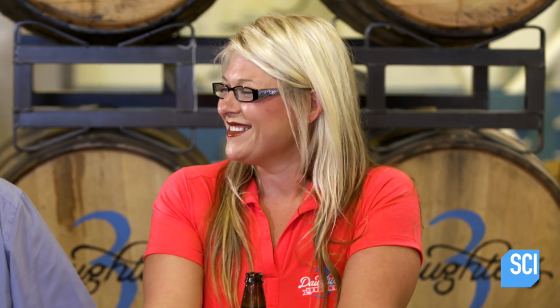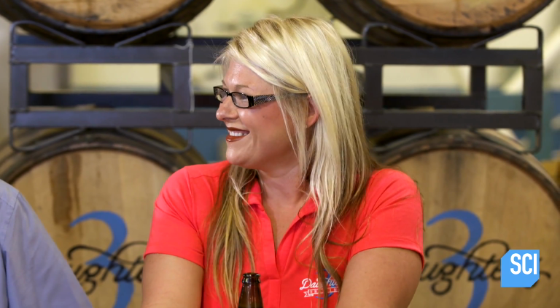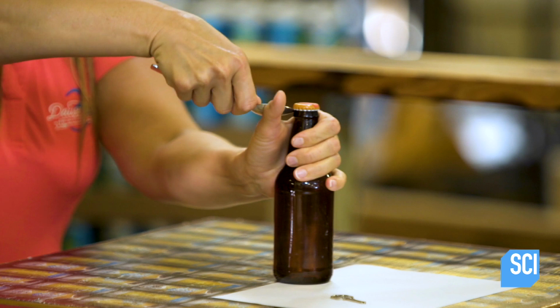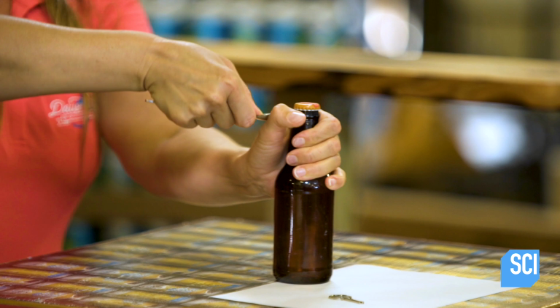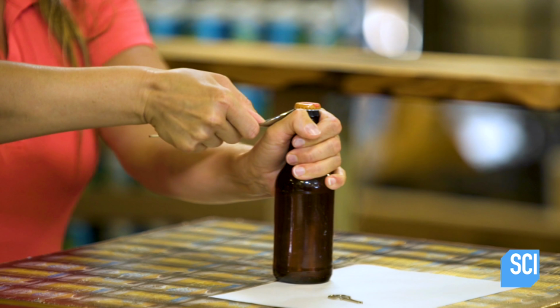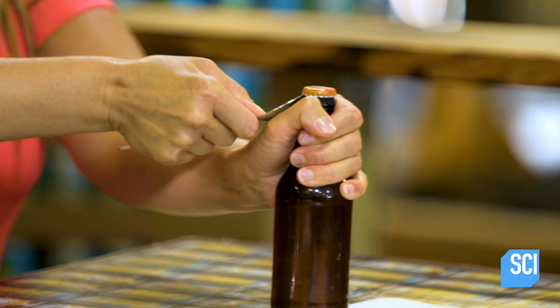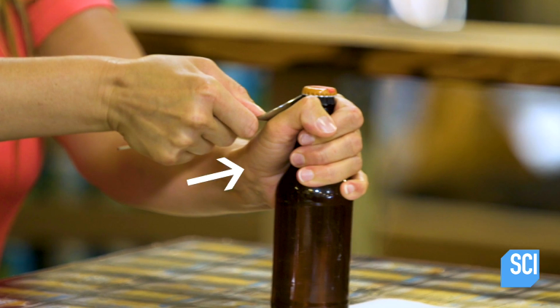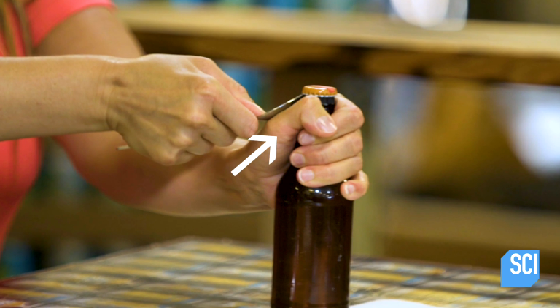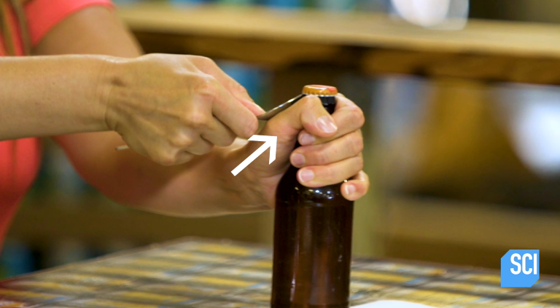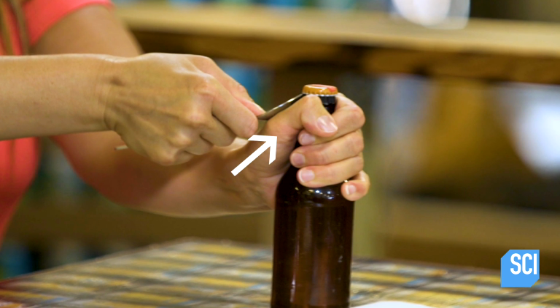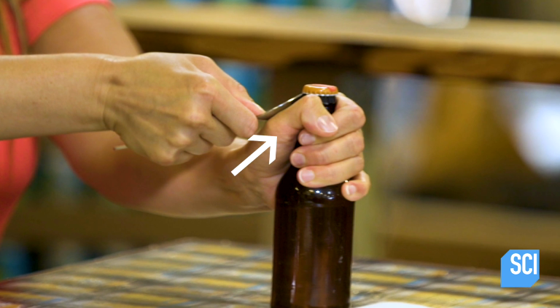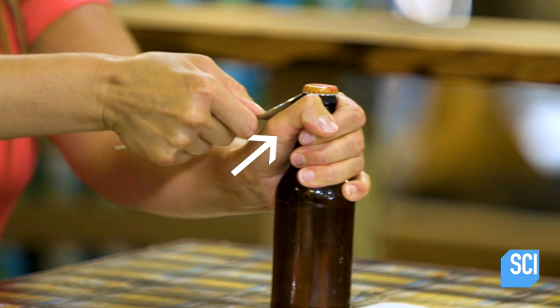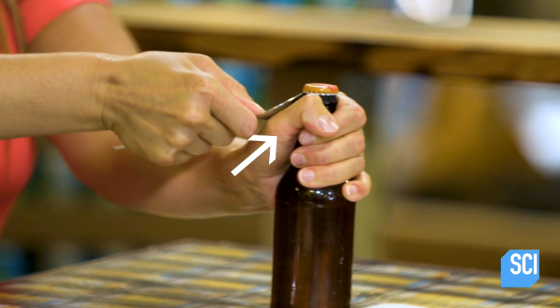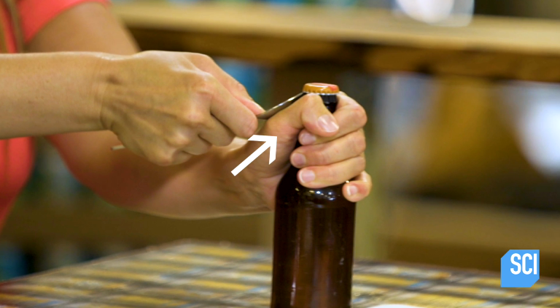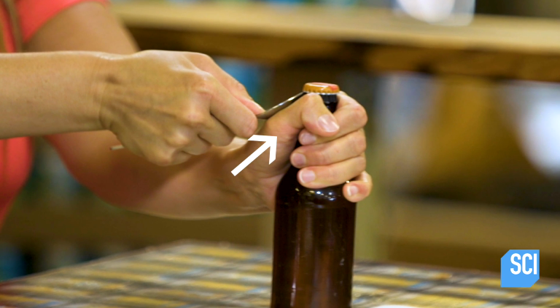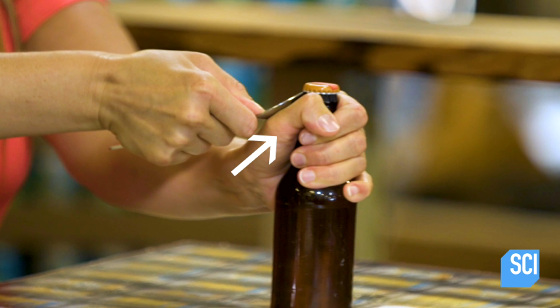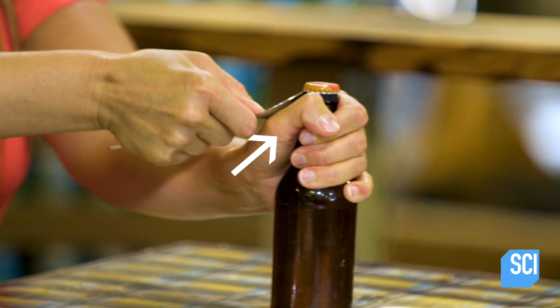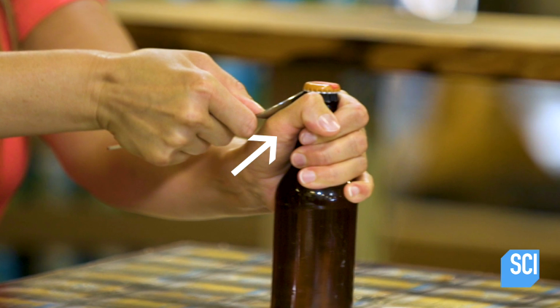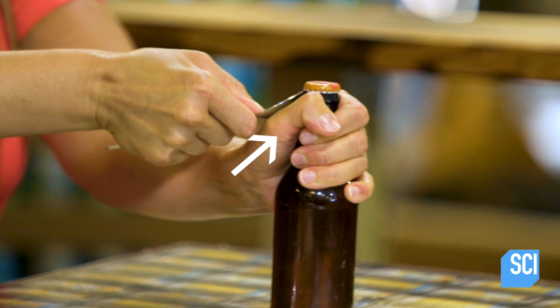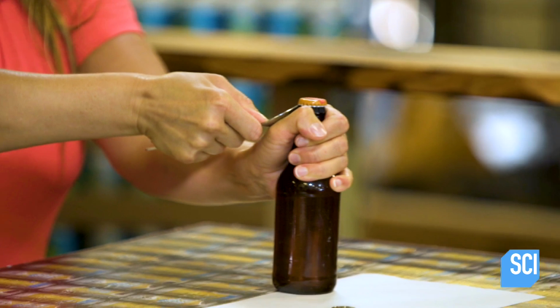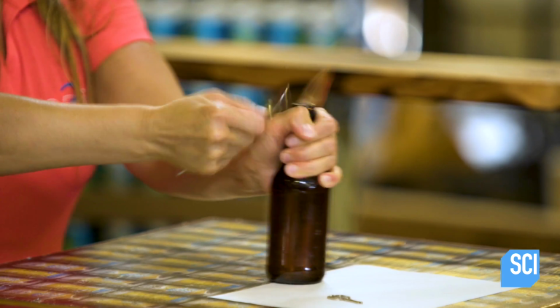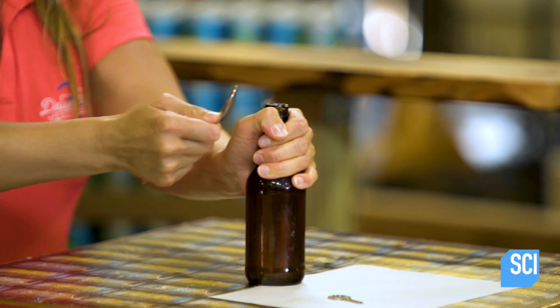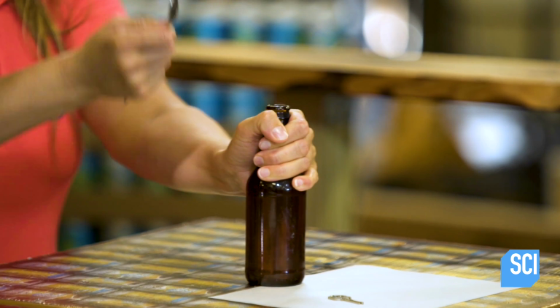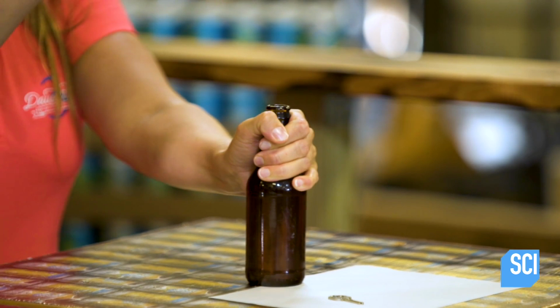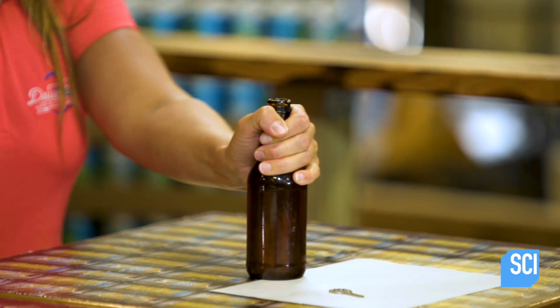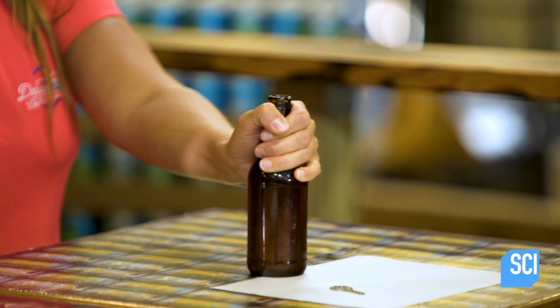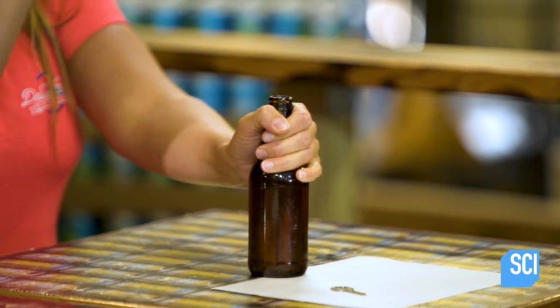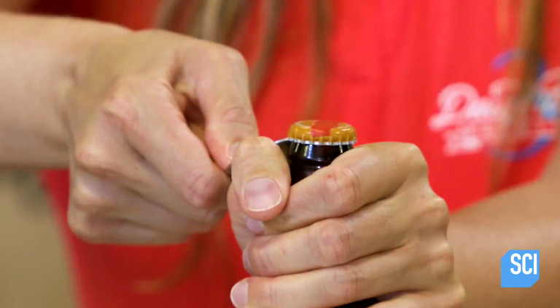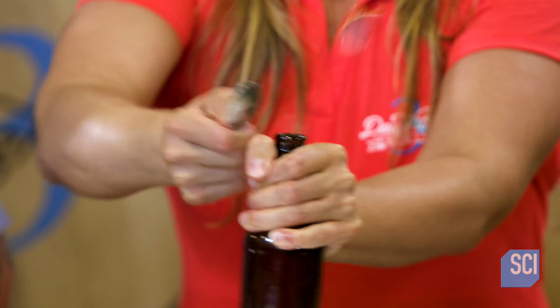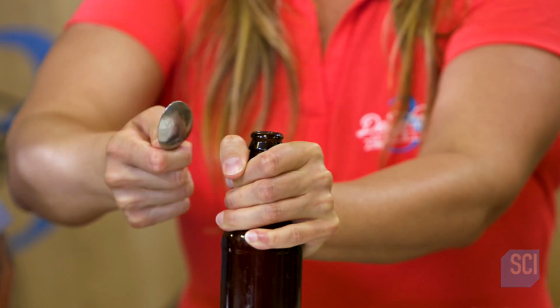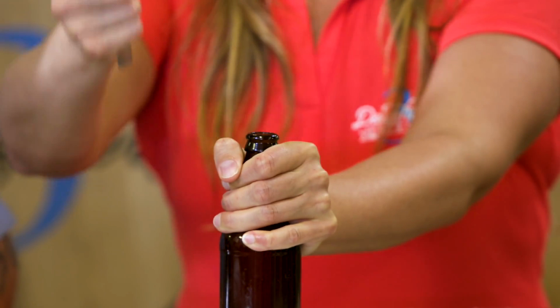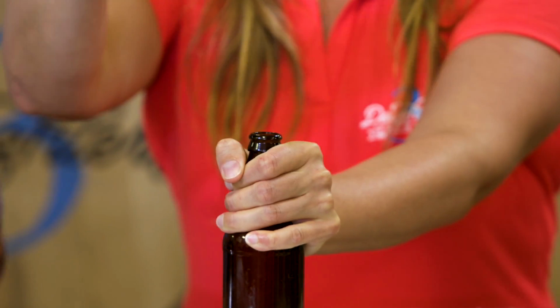It's all about leverage. She uses her thumb as a fulcrum on the bowl of the spoon while pushing down on the handle. This creates enough force through the tip of the spoon to pop open the bottle.